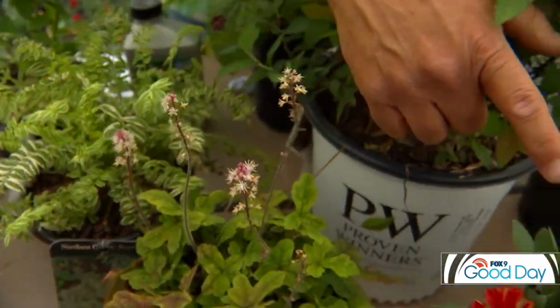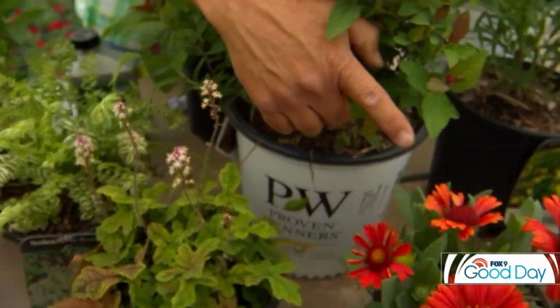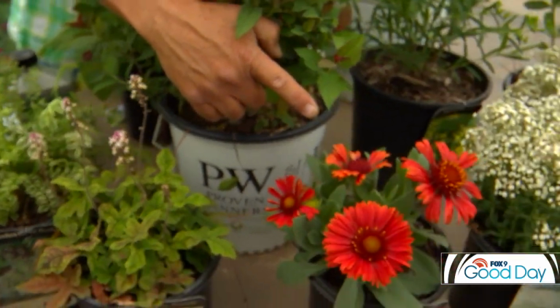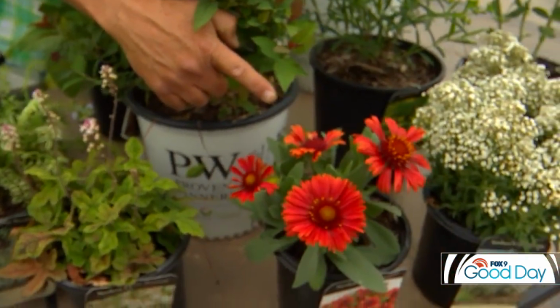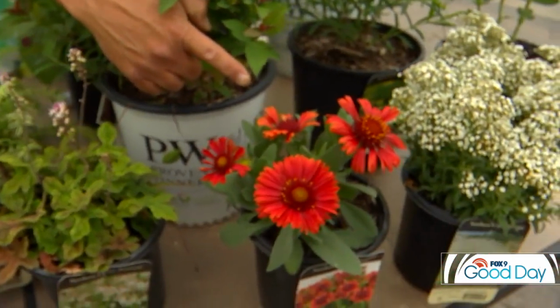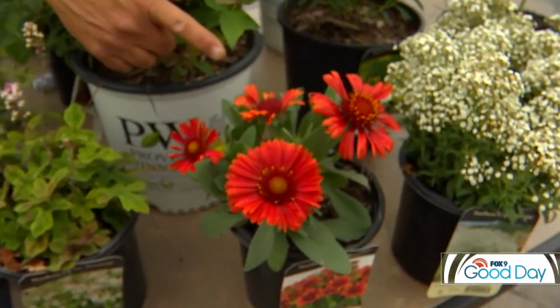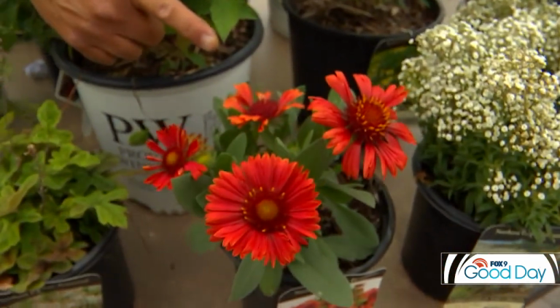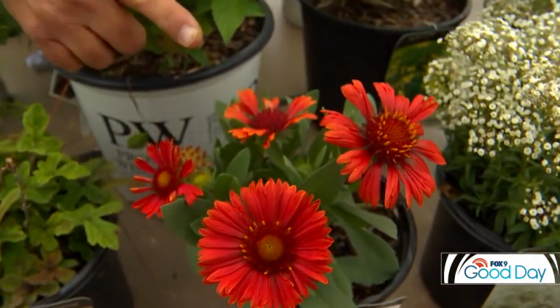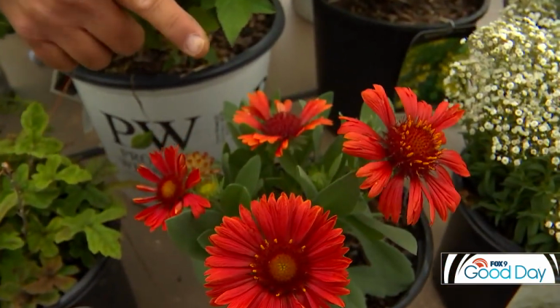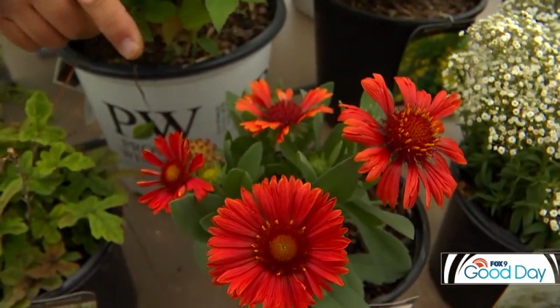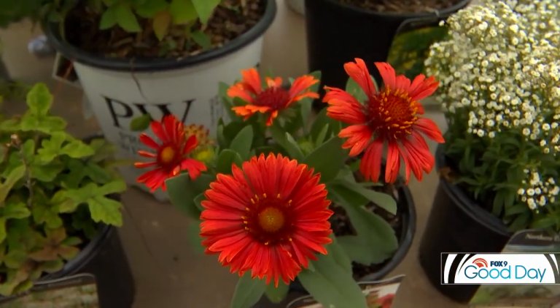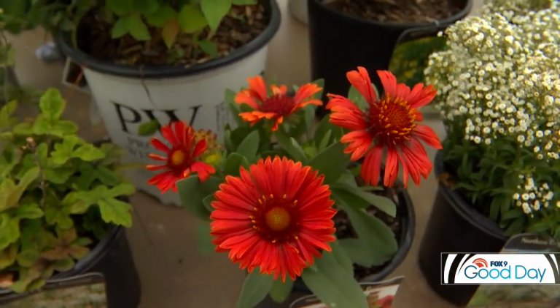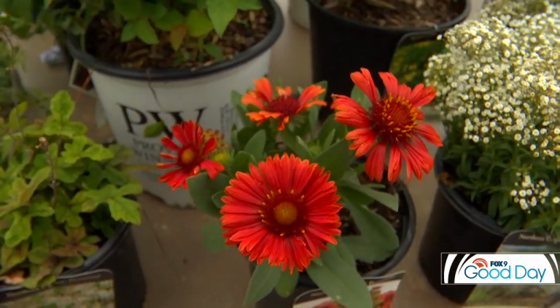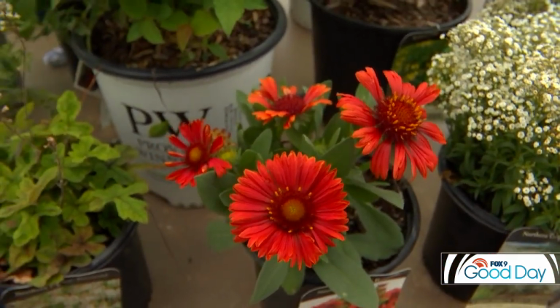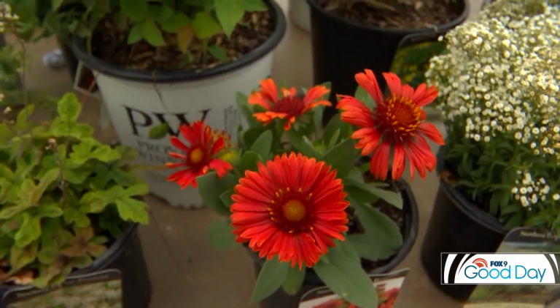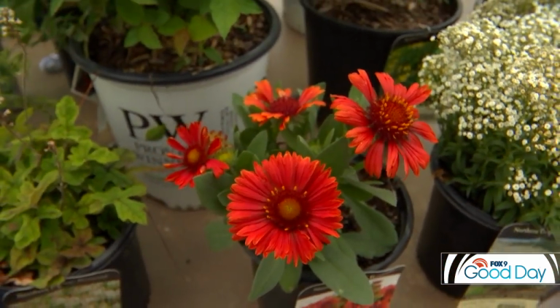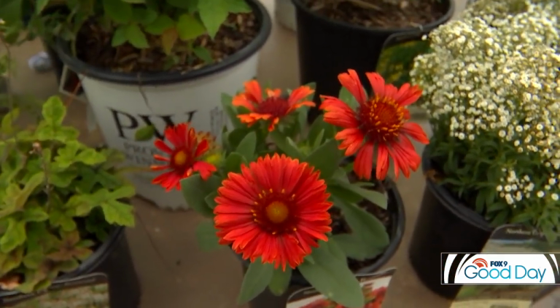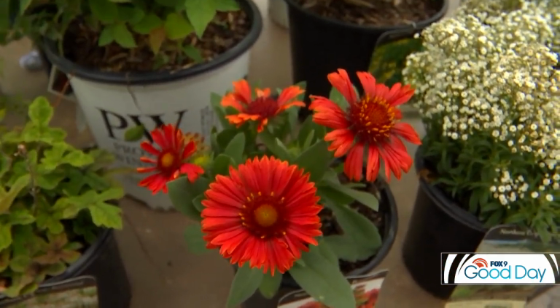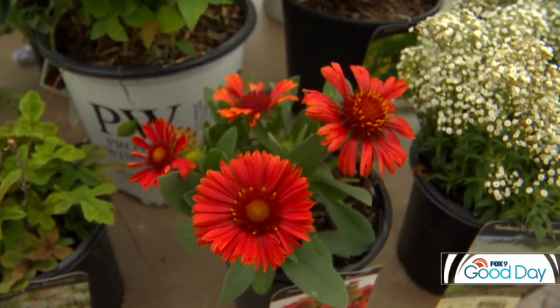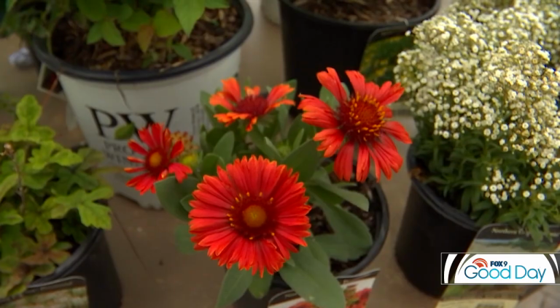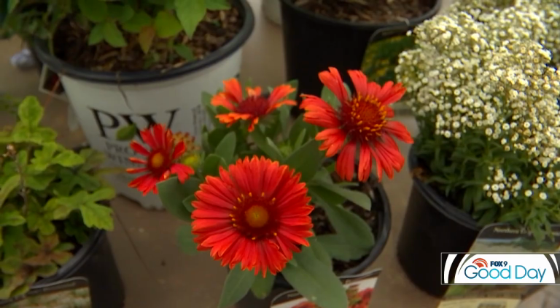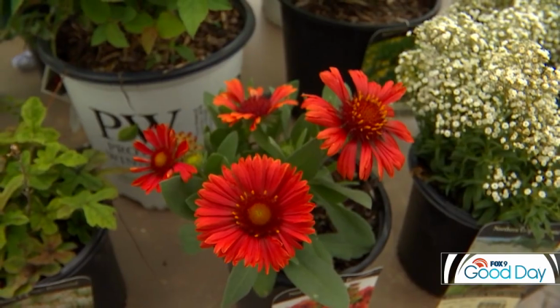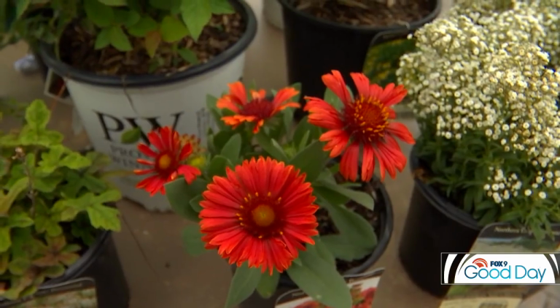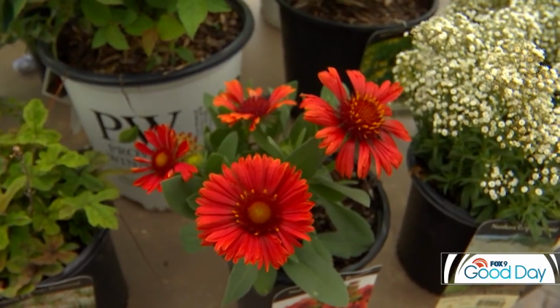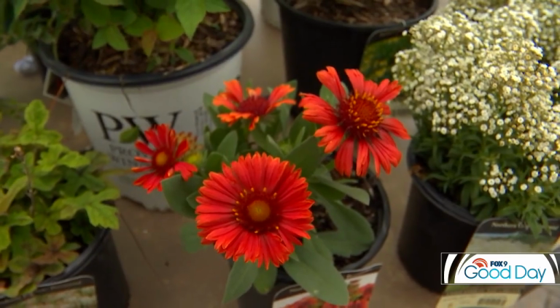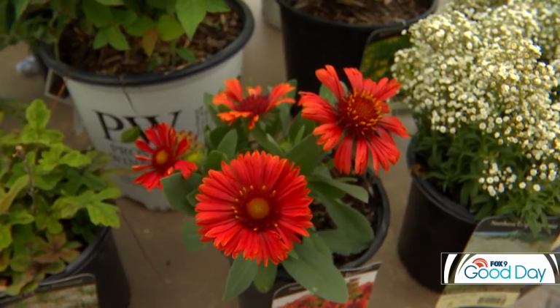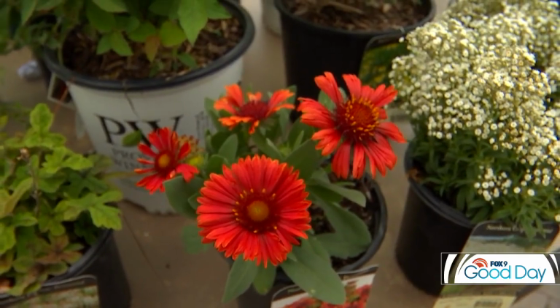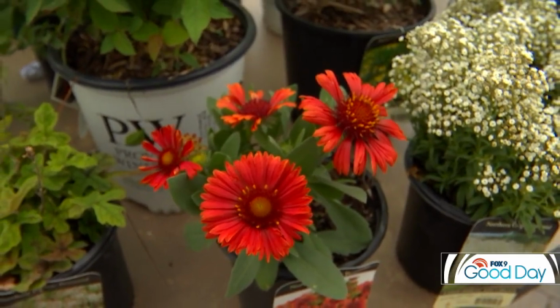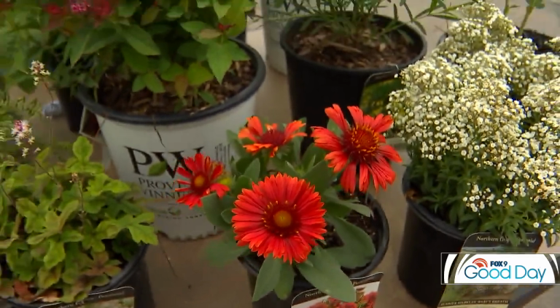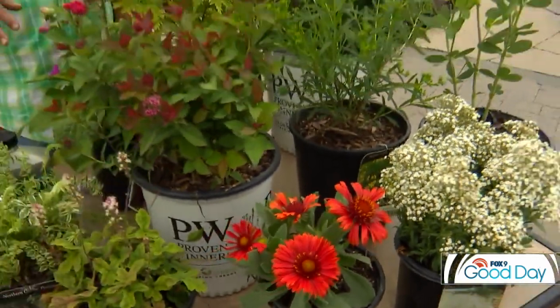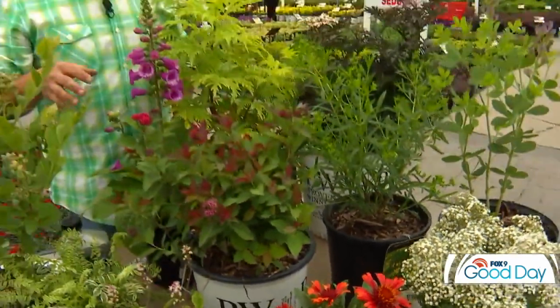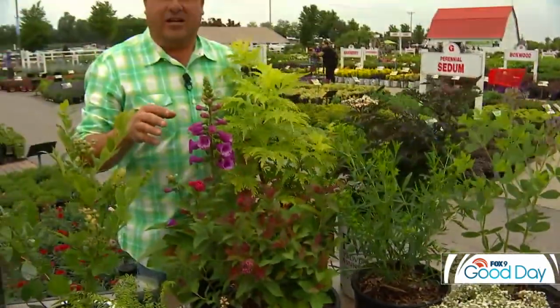One of my favorite summer bloomers up here is gaillardia. There are a few different varieties, but again, it loves the heat. So if you've got that hot dry spot, gaillardia is the ticket.